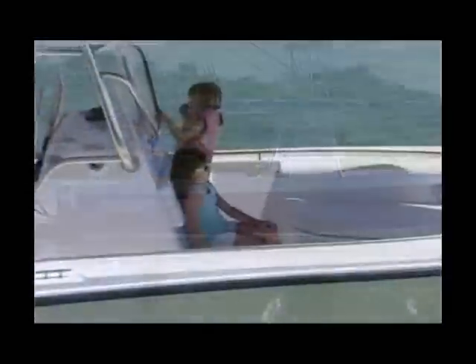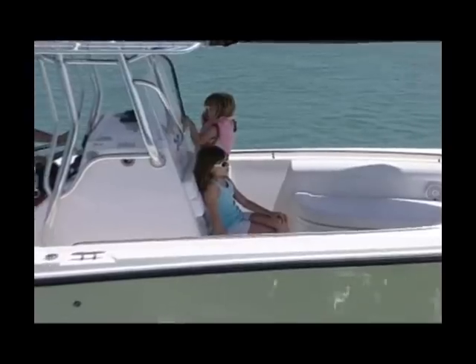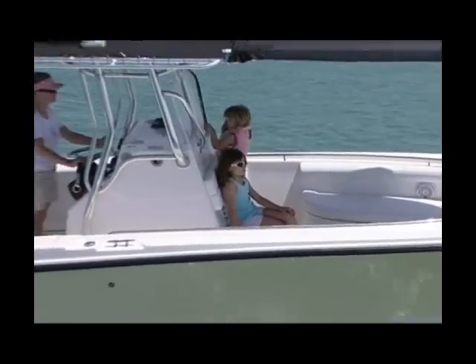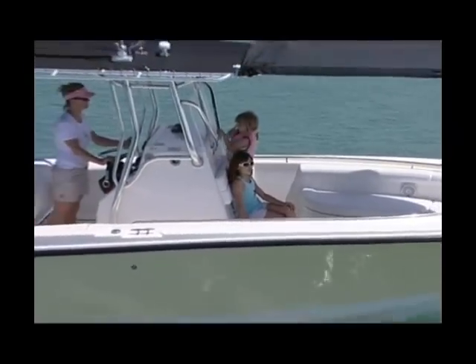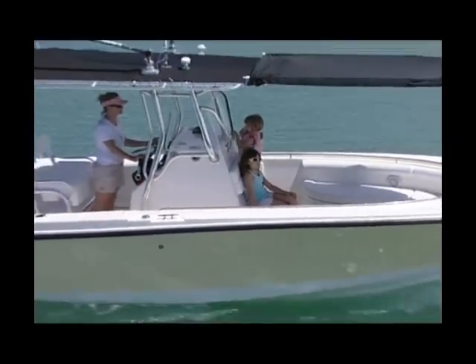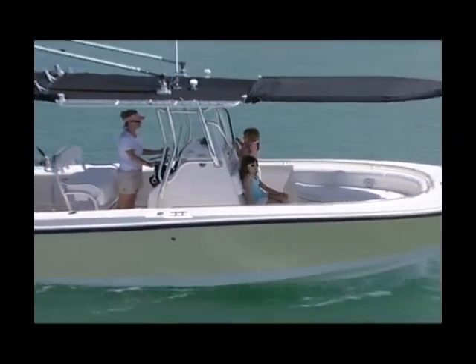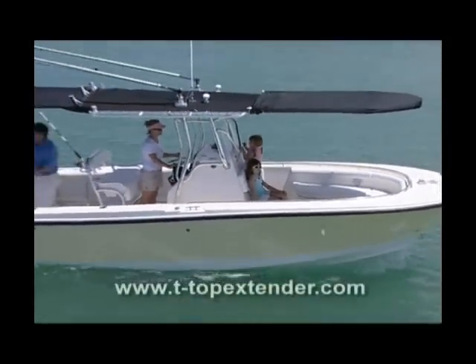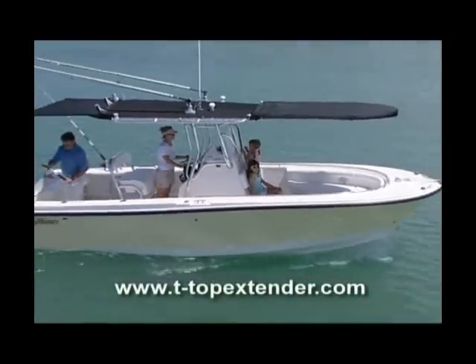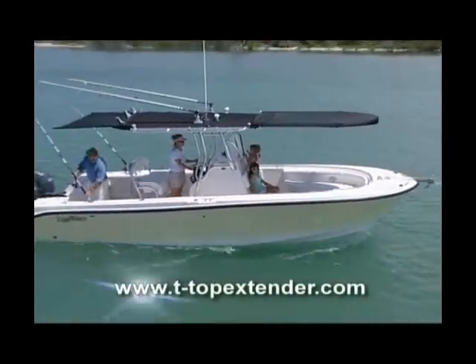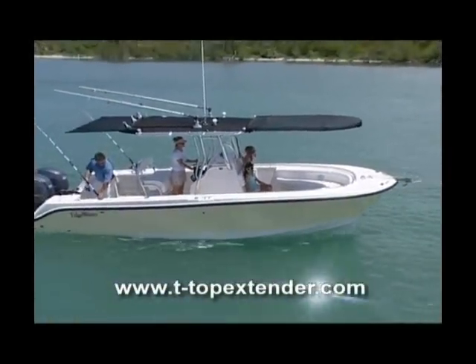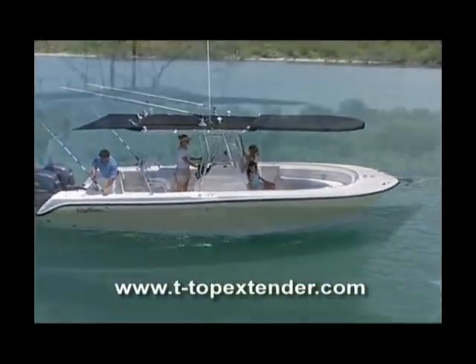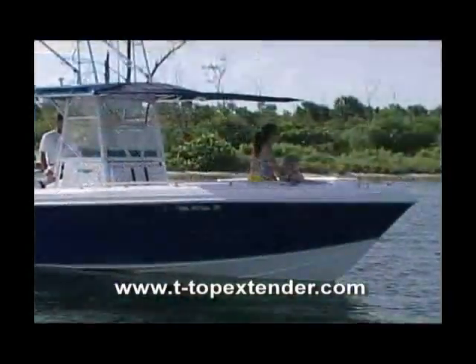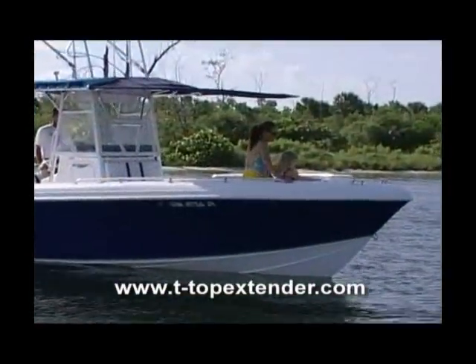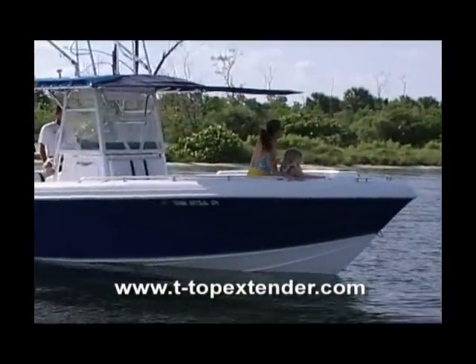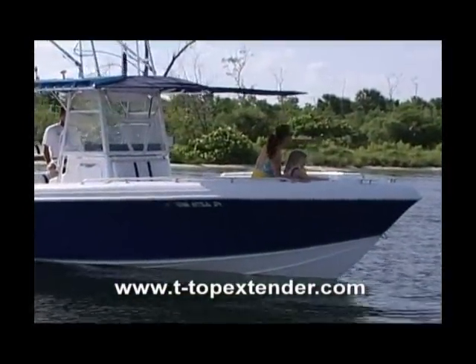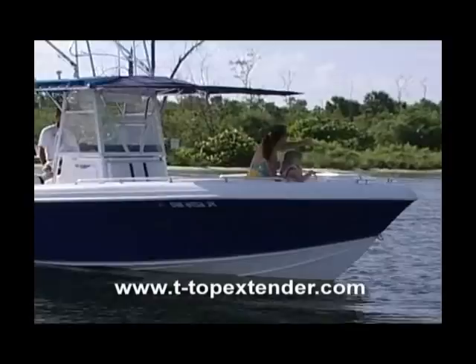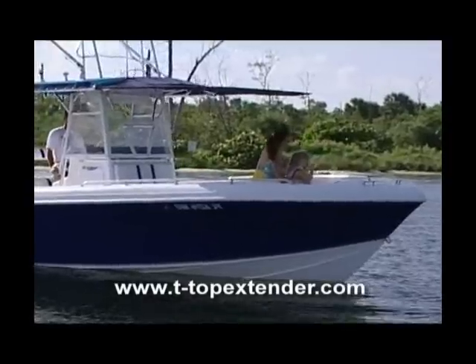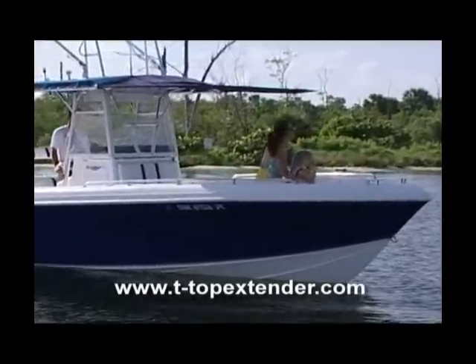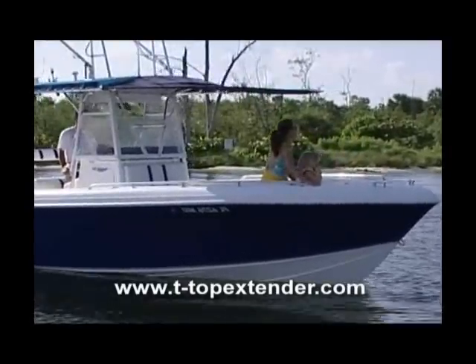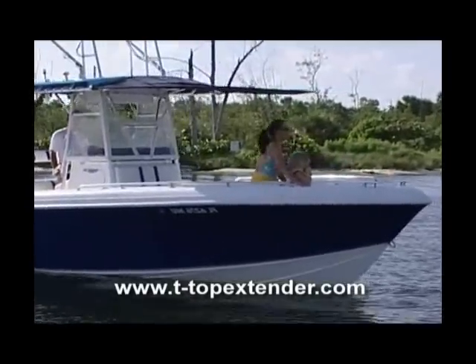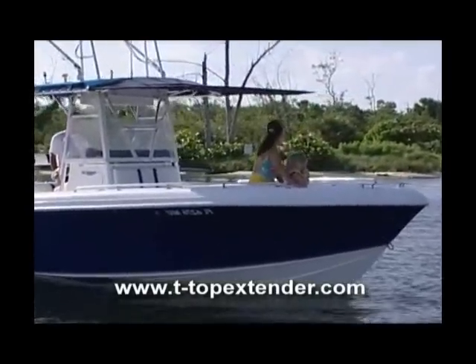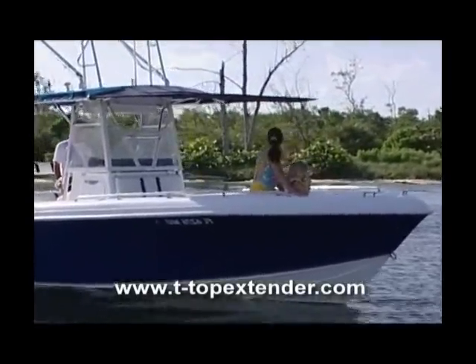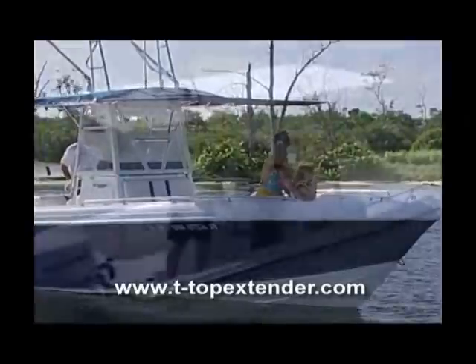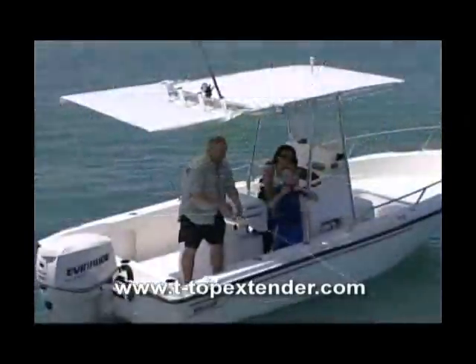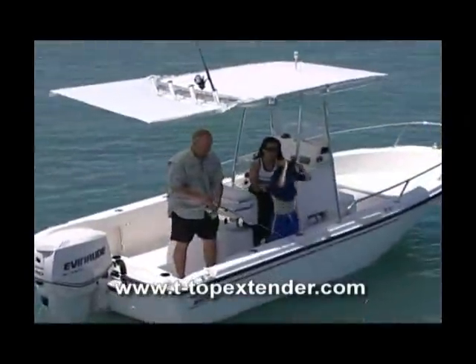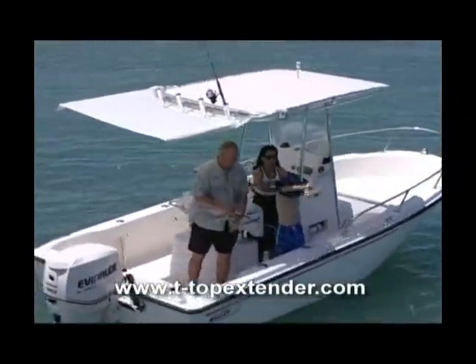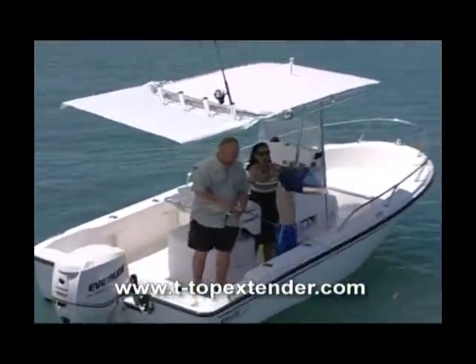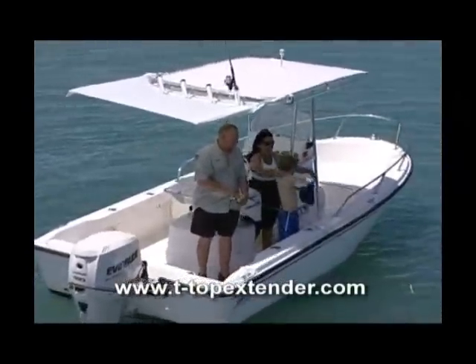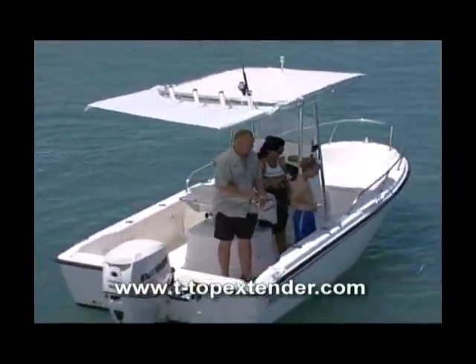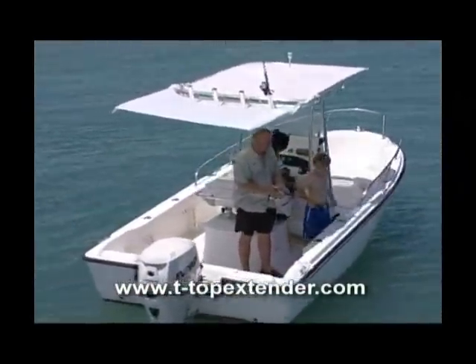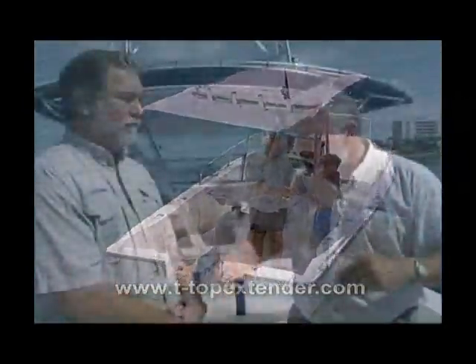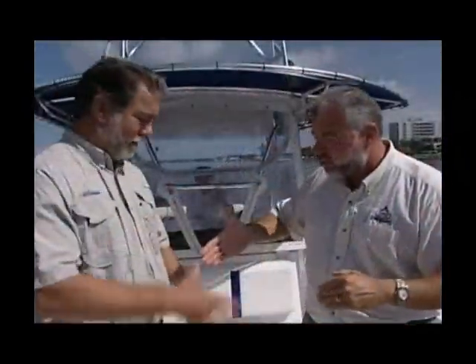If you're a diver and you want more shade, or if you've got a wife or girlfriend concerned about too much sun exposure and wrinkles, or little kids you don't want getting sunburned and at risk for melanoma — this is a product that's going to really help you. Thank you.